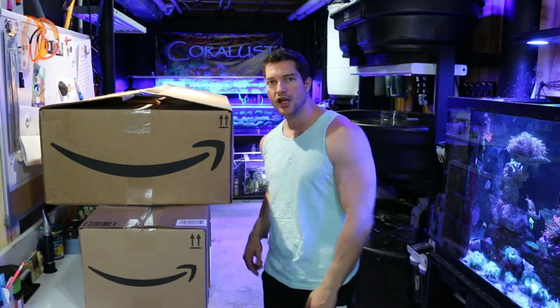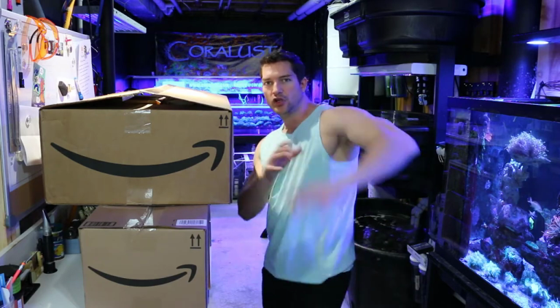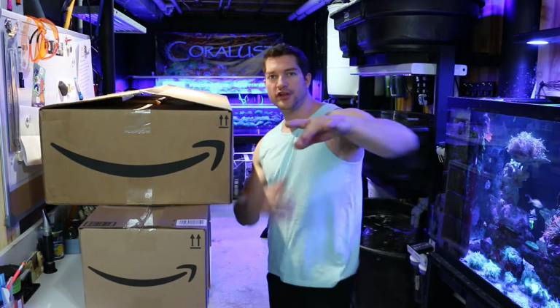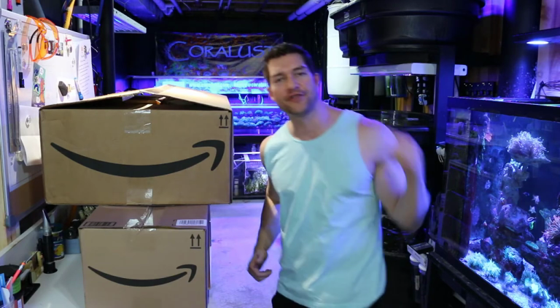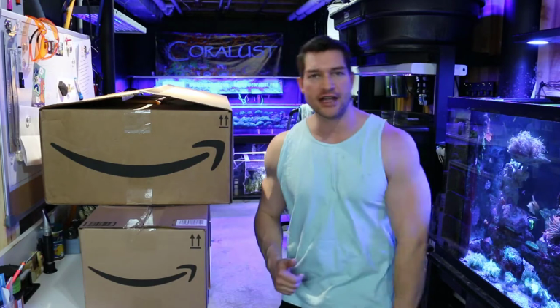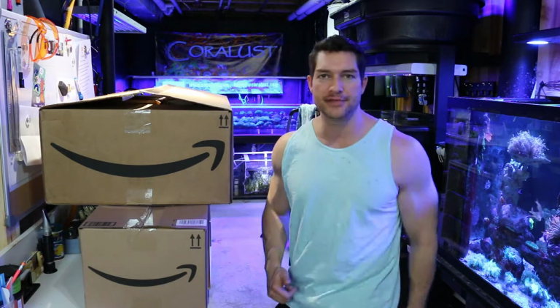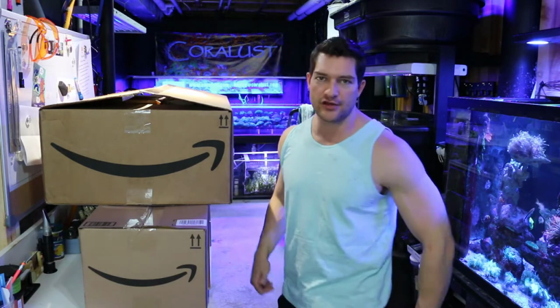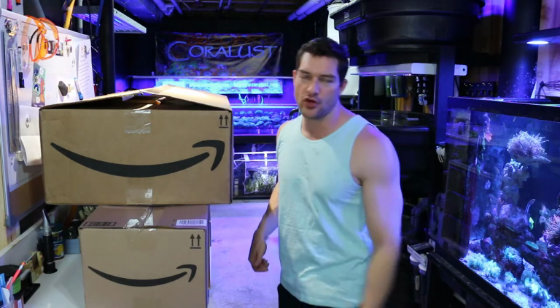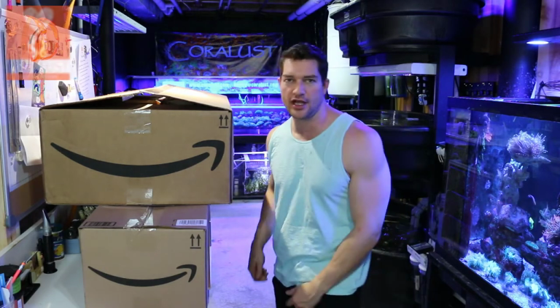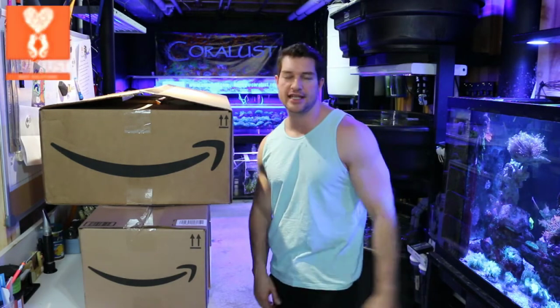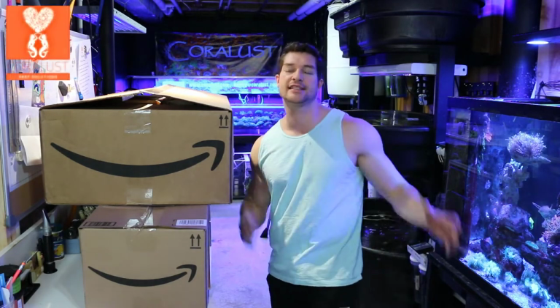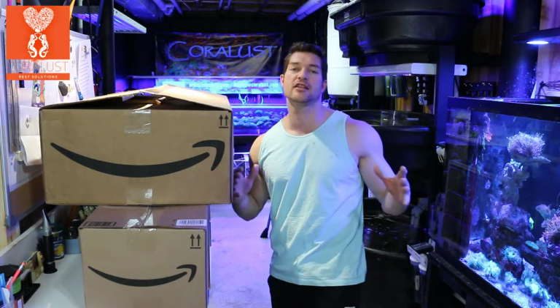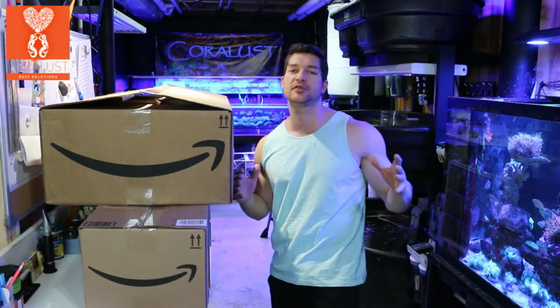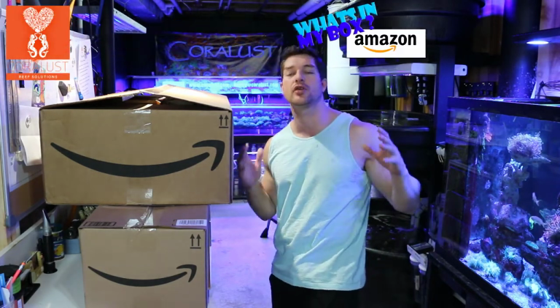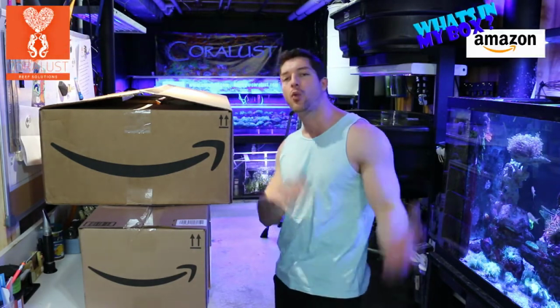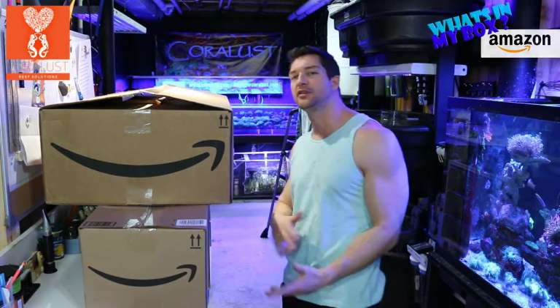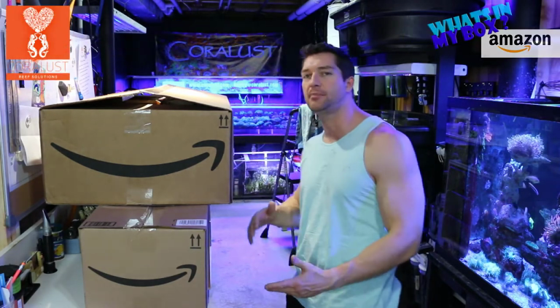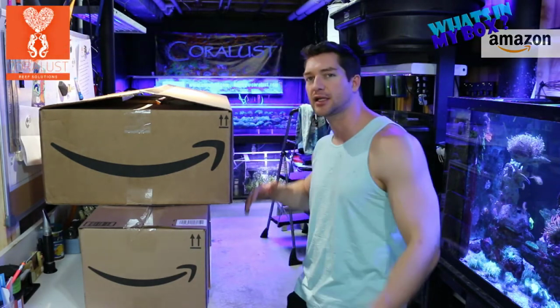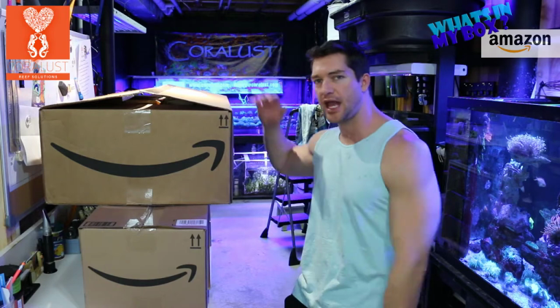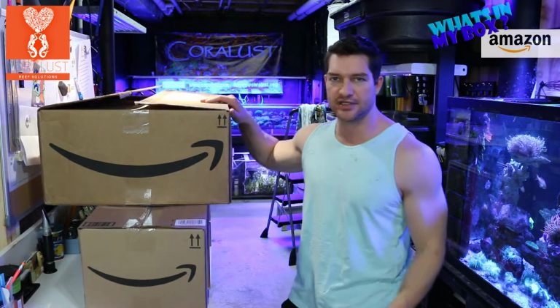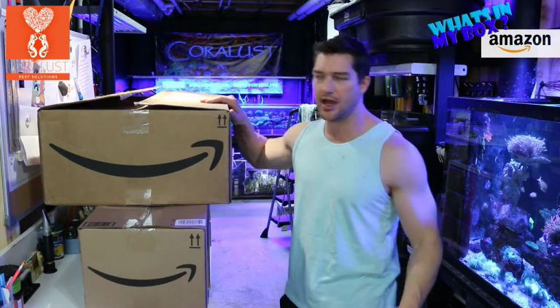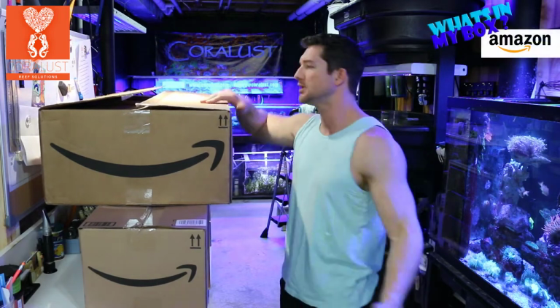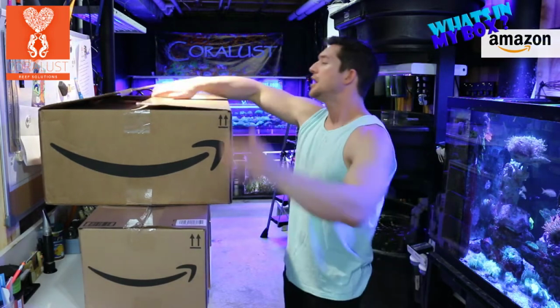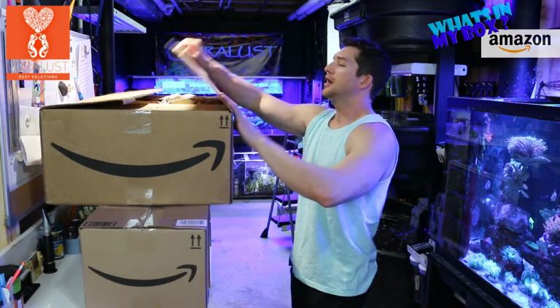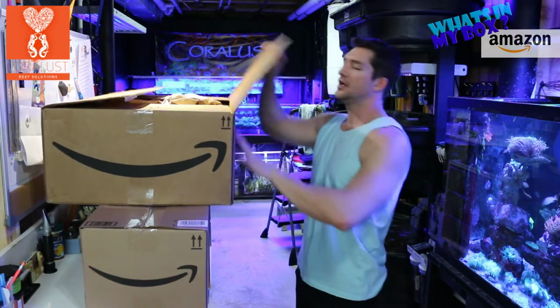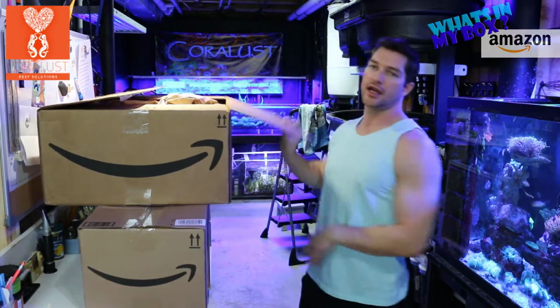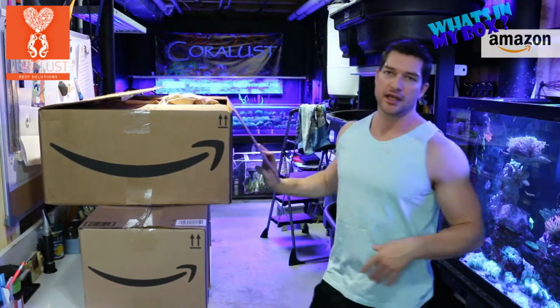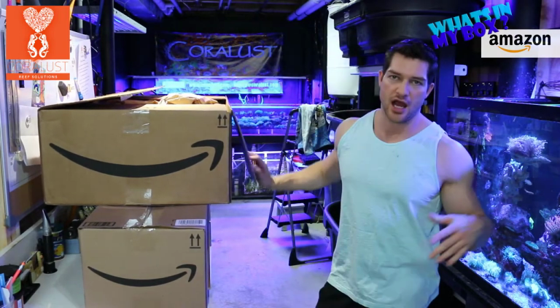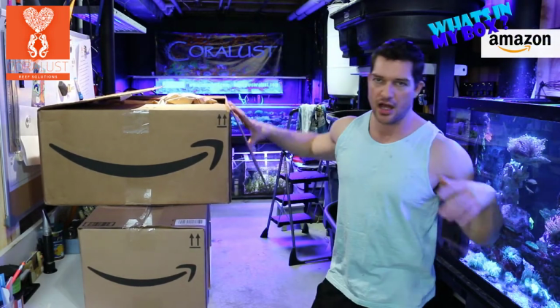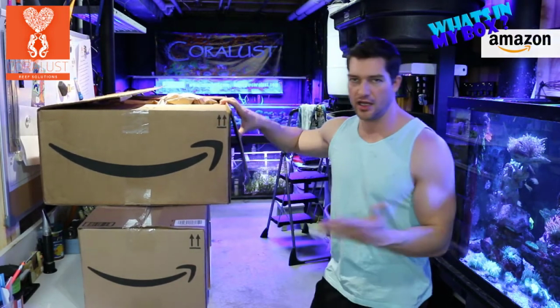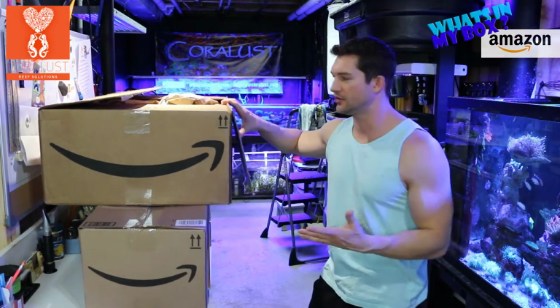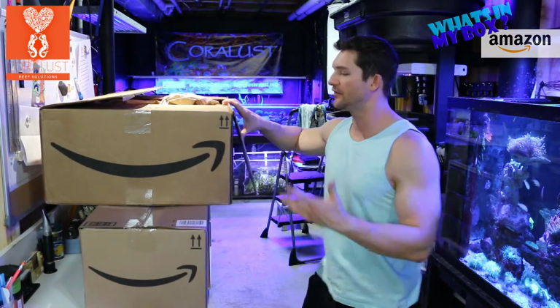Come on you Reapers! I'm Daniel from Coralus and this is another episode of What's In My Box — Amazon unboxing — and let's start off with the big one on top.